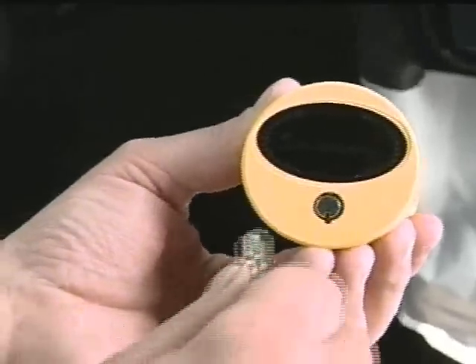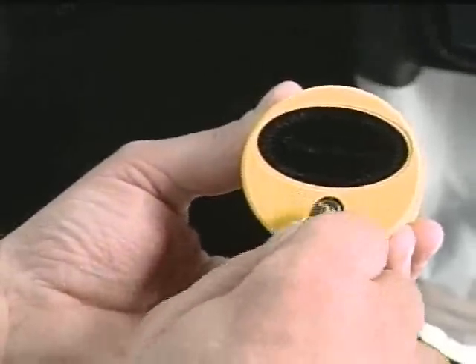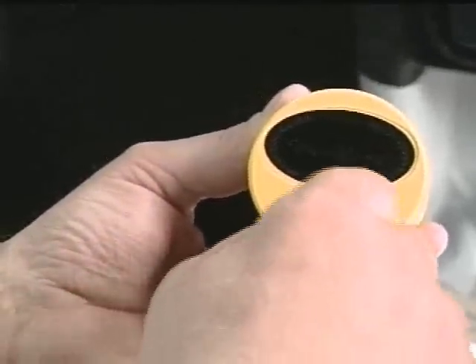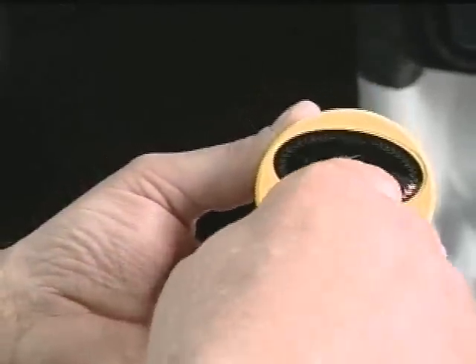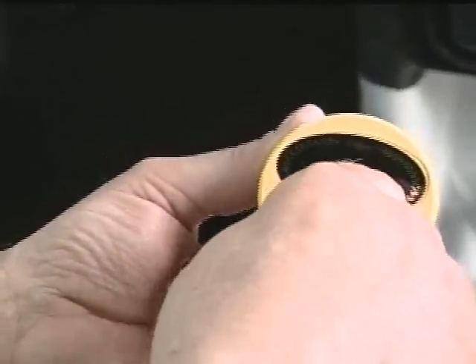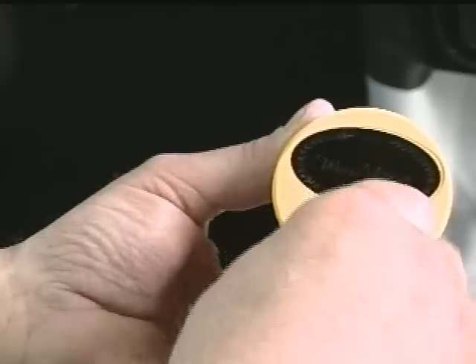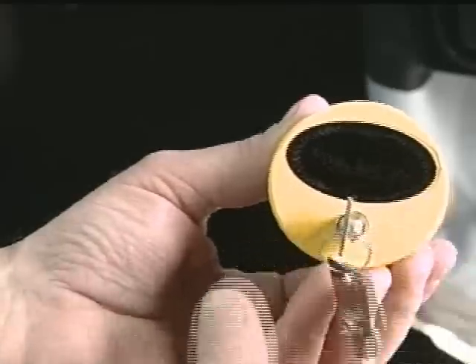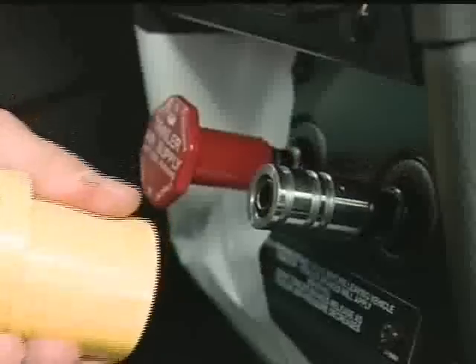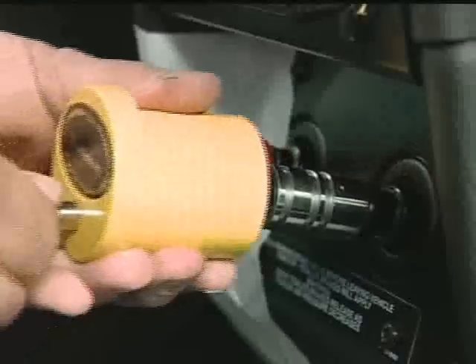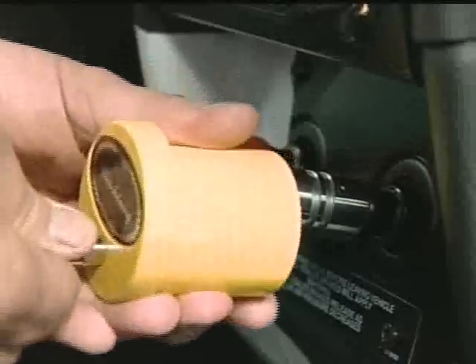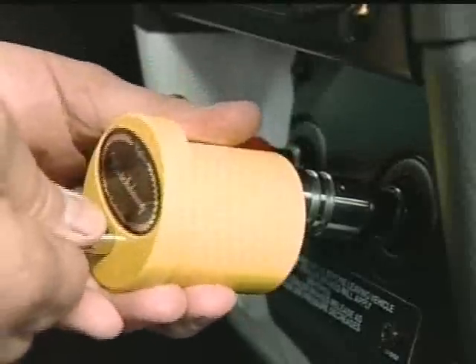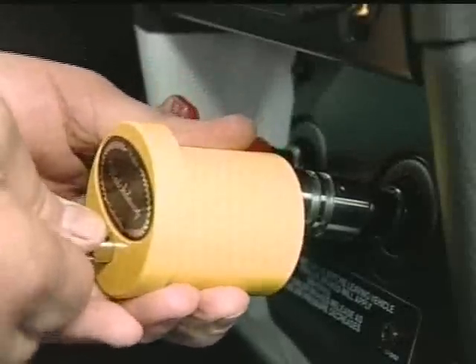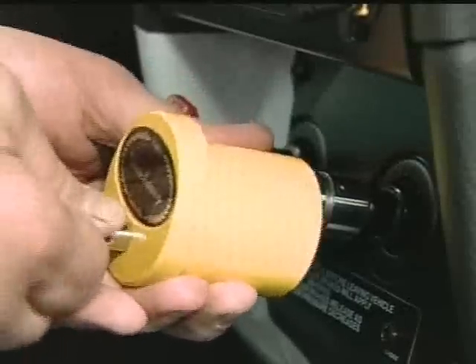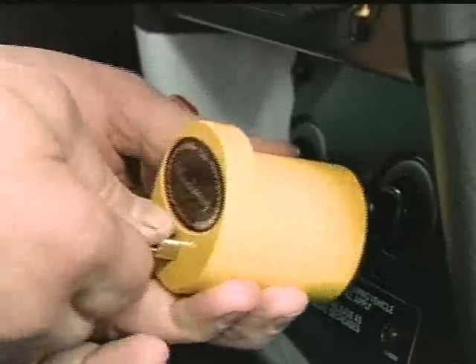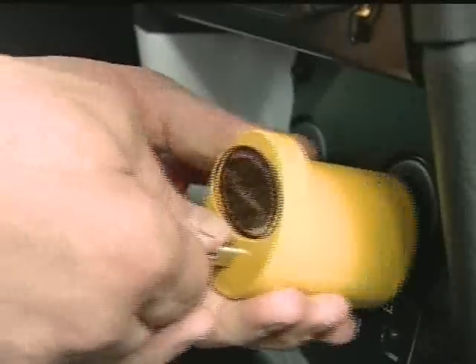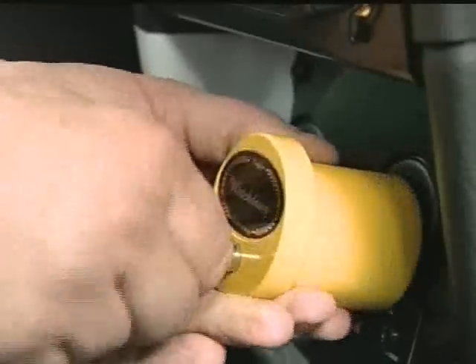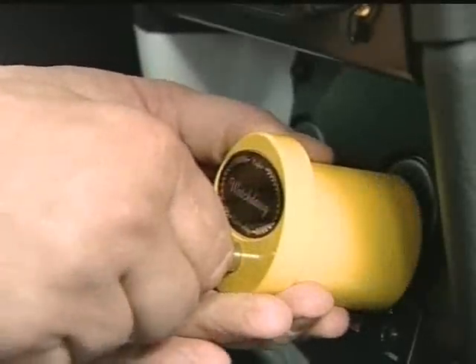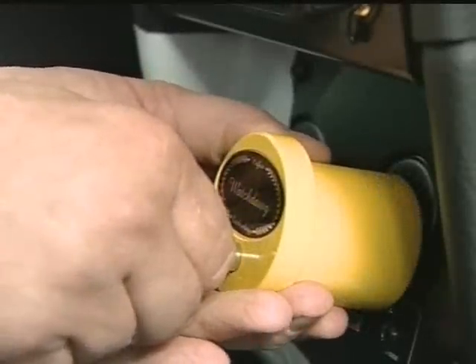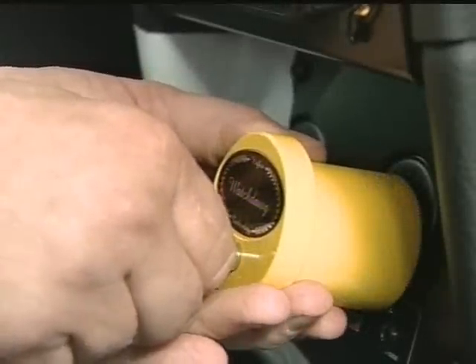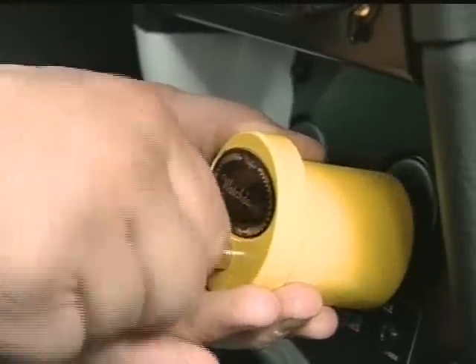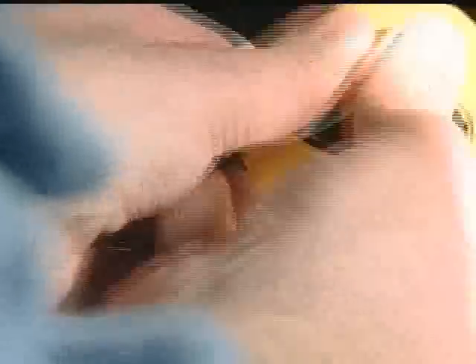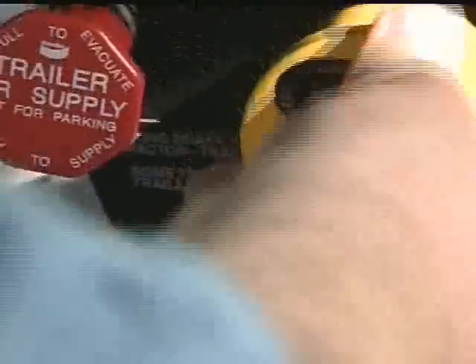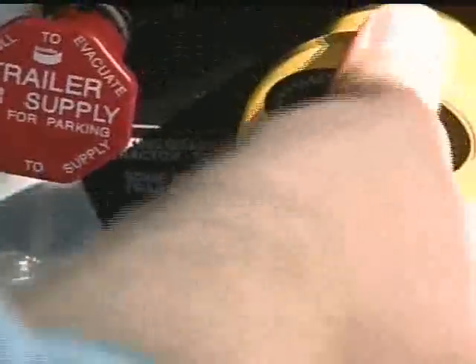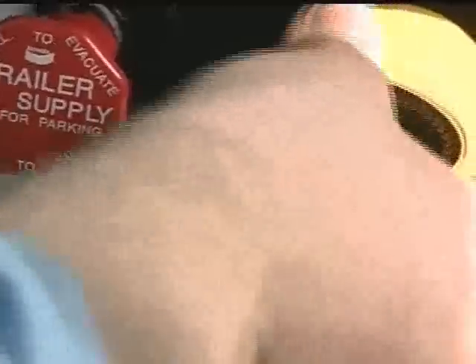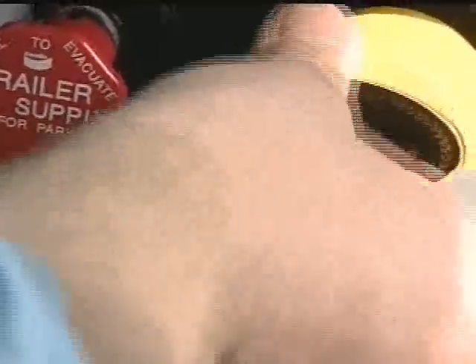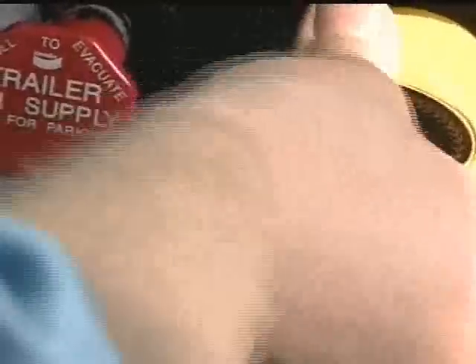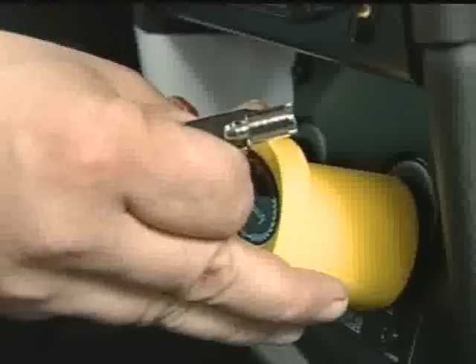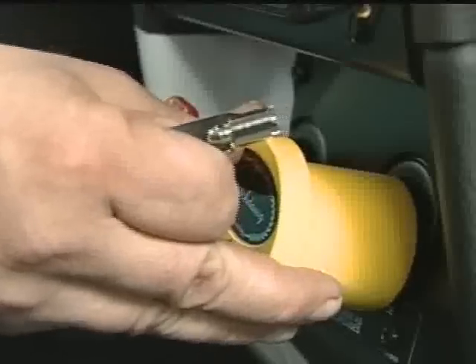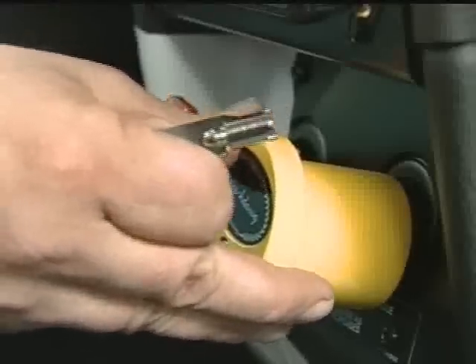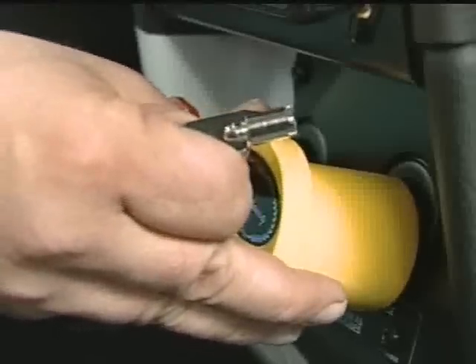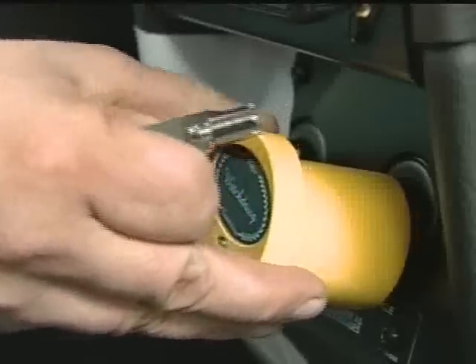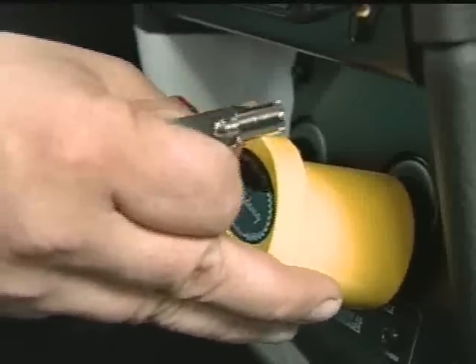Next, insert the key into the yellow body and slip the watchdog over the inner sleeve up against the dash to lock into position. The watchdog is now locked and the air brakes cannot be released.